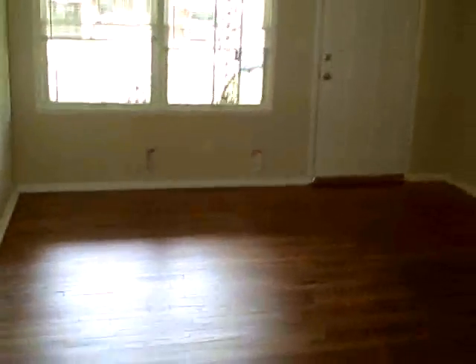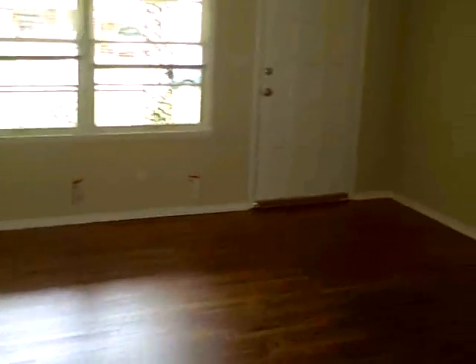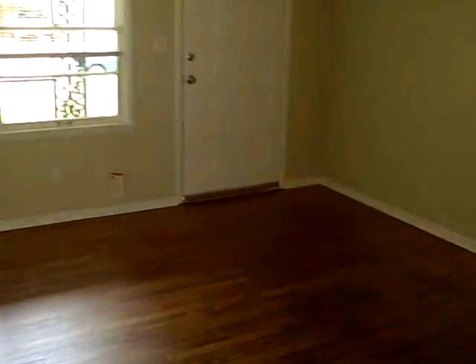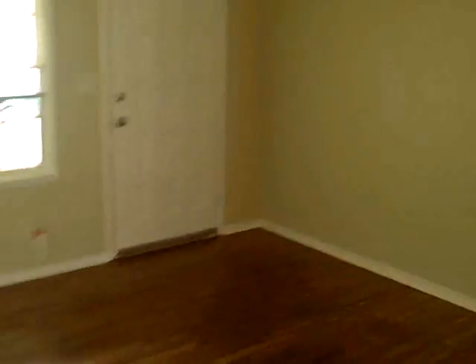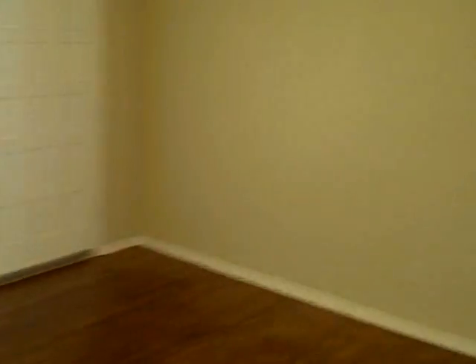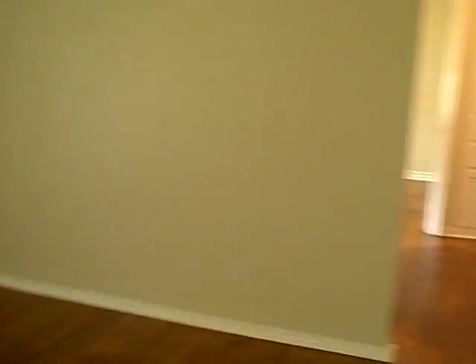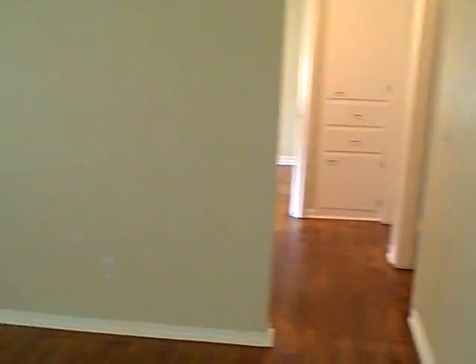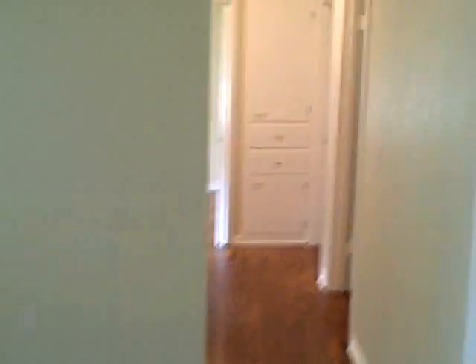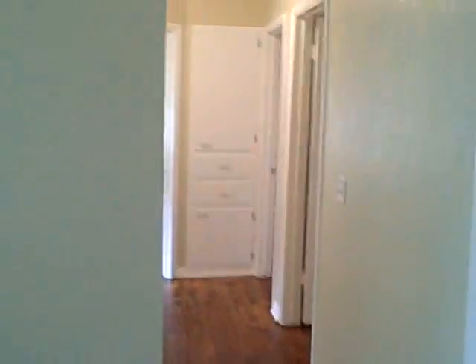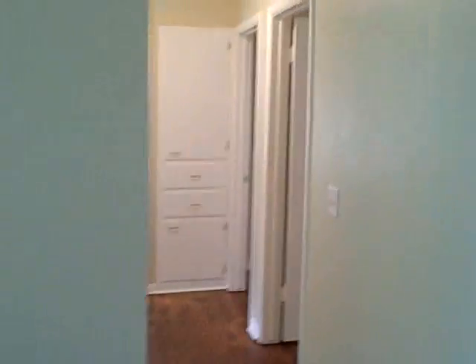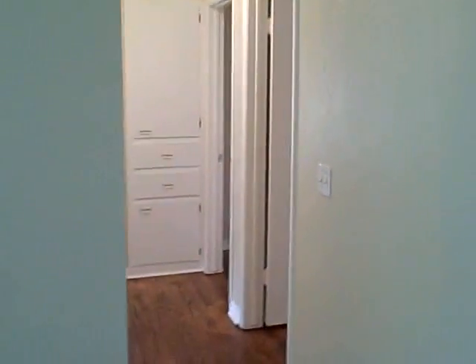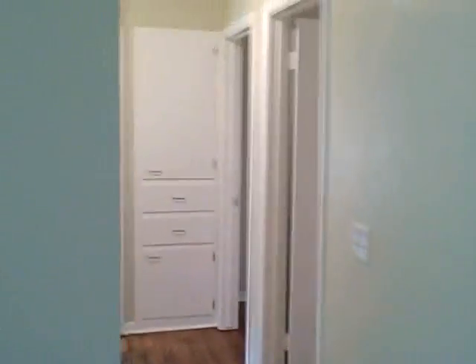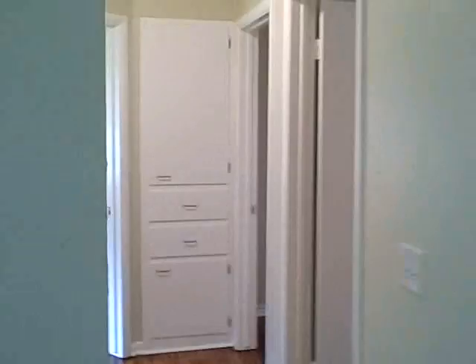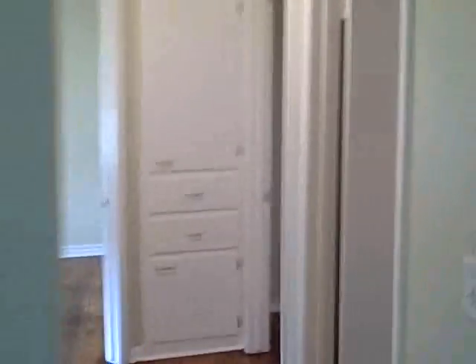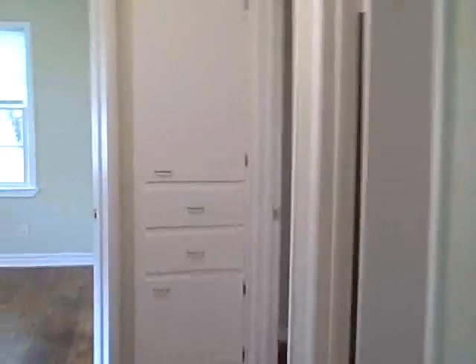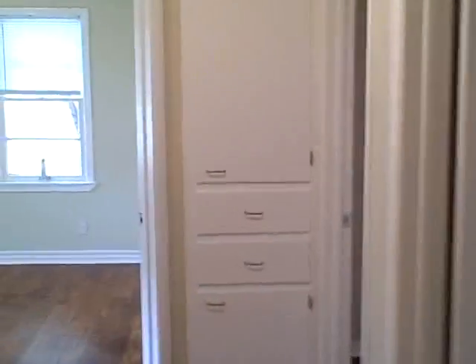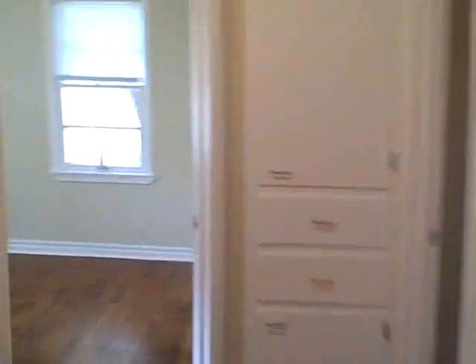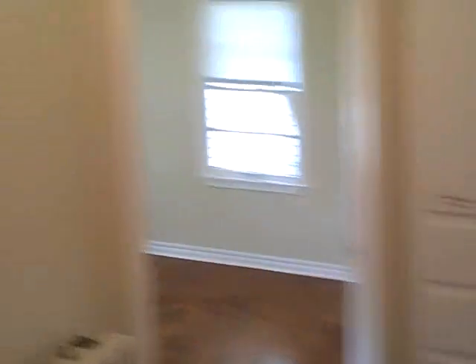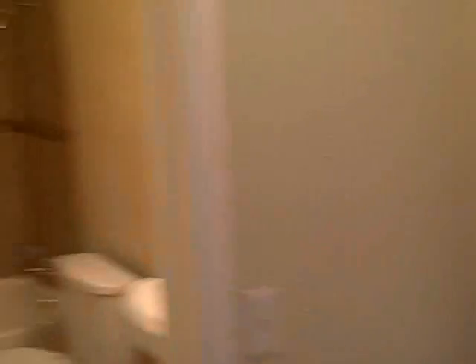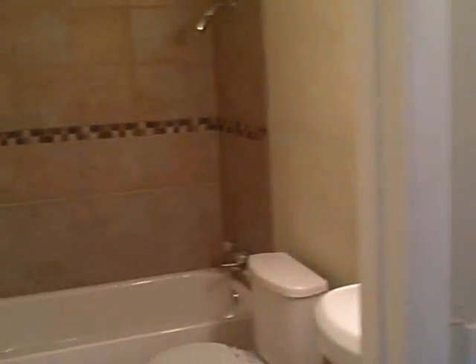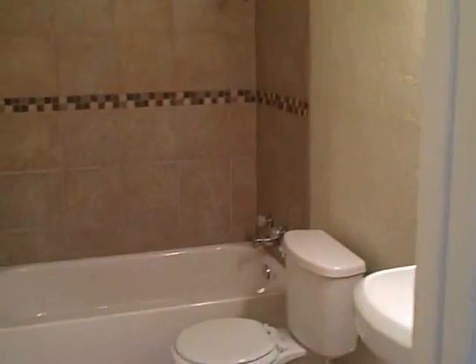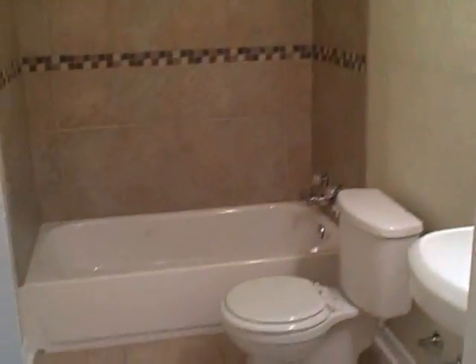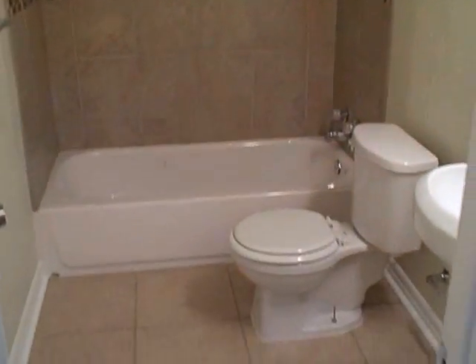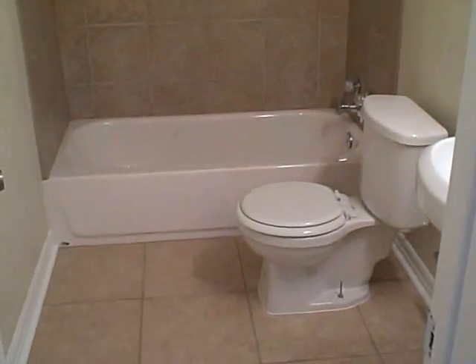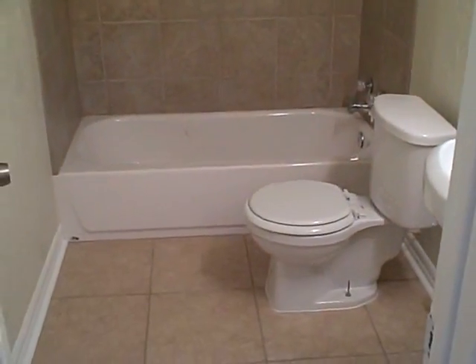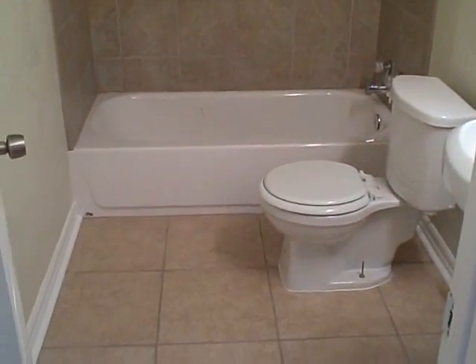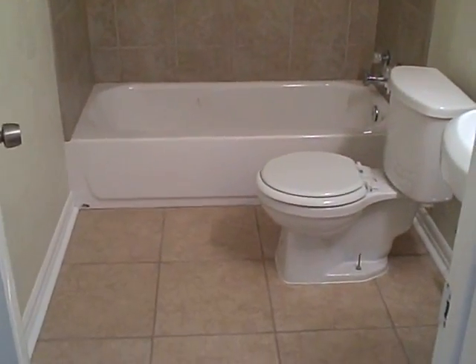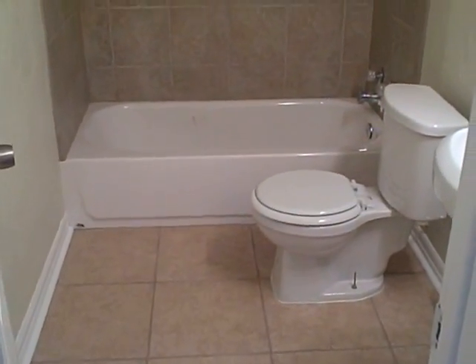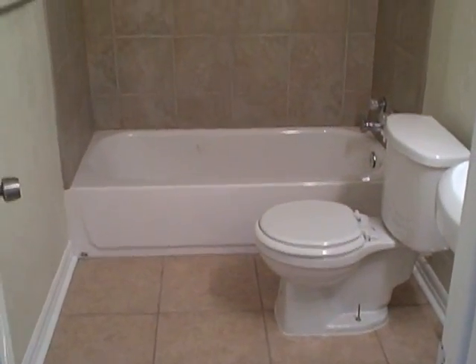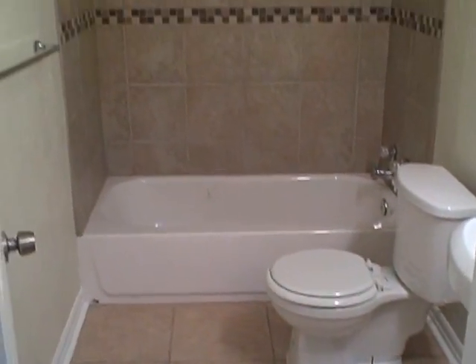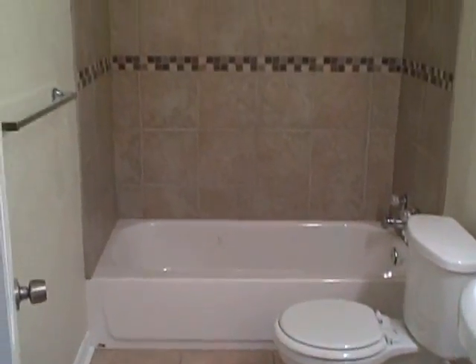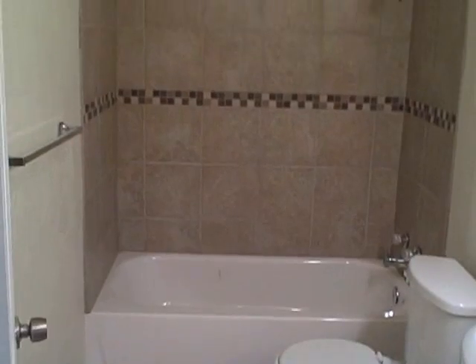Living room with refinished hardwood floors. Totally remodeled bathroom. Beautiful.